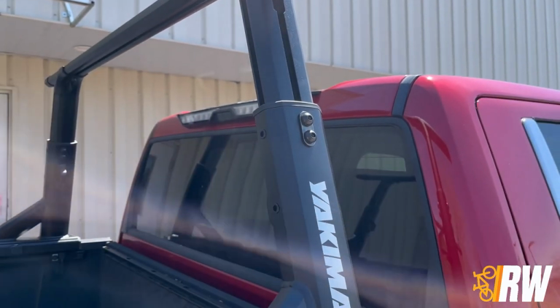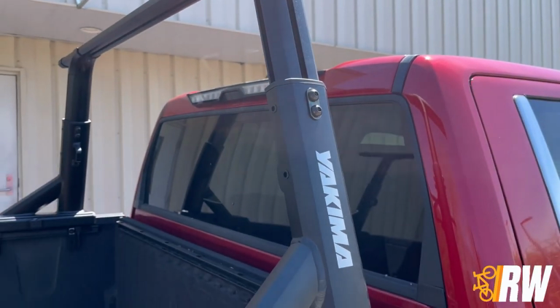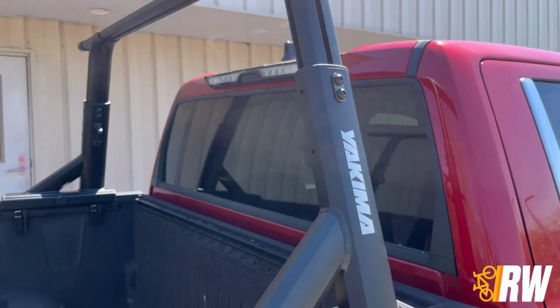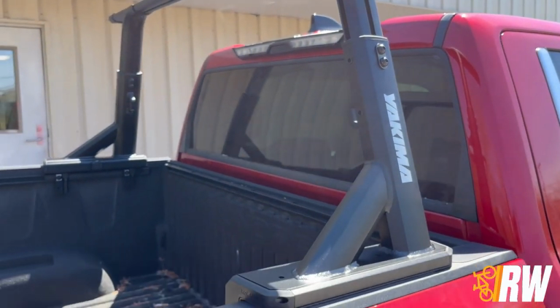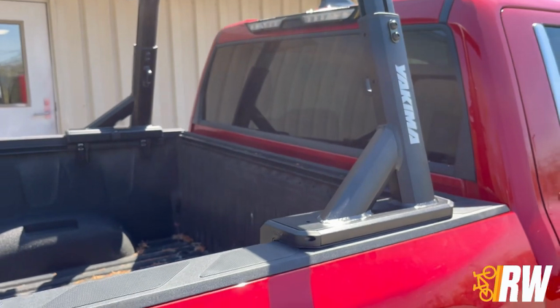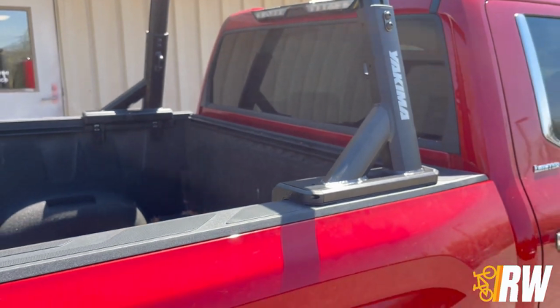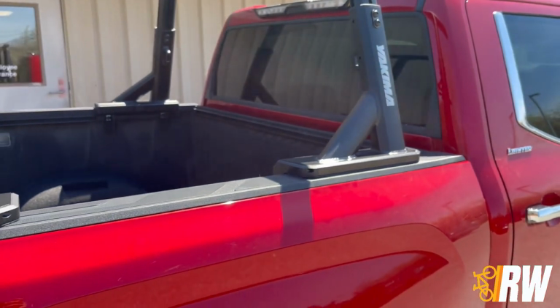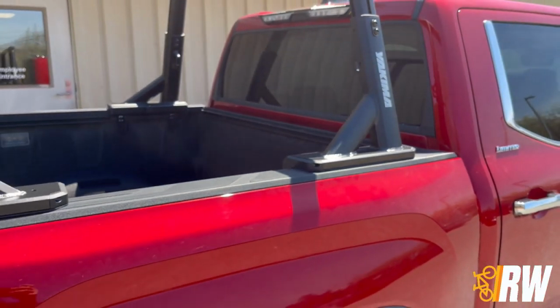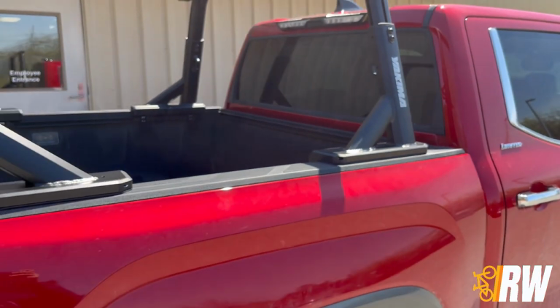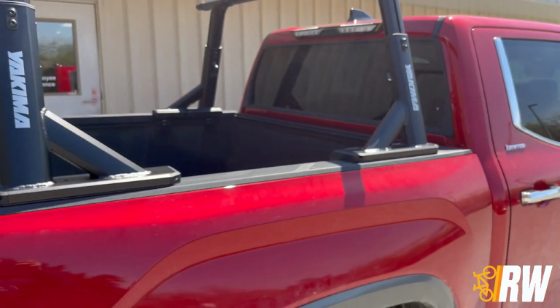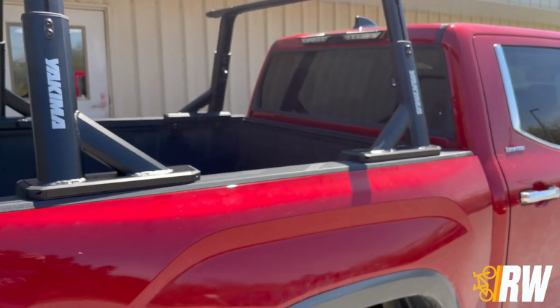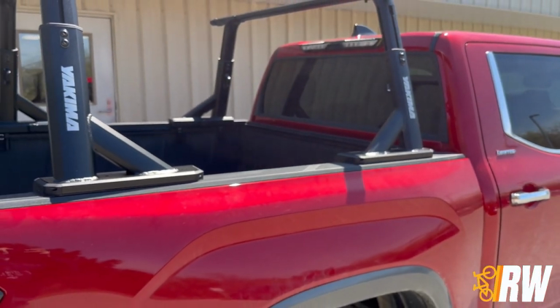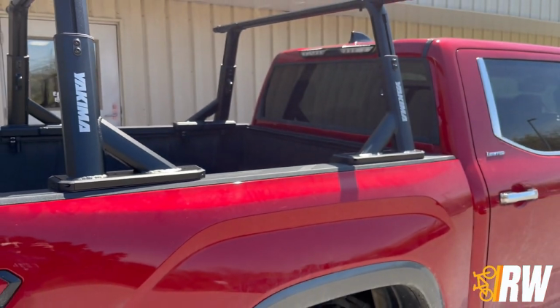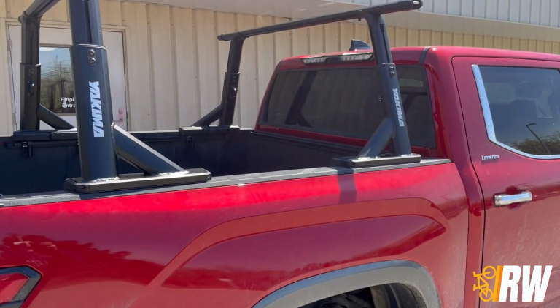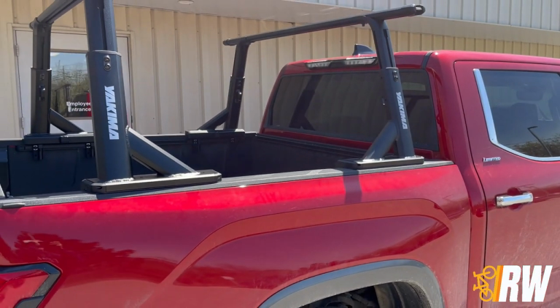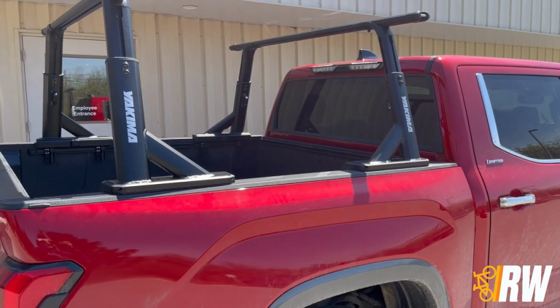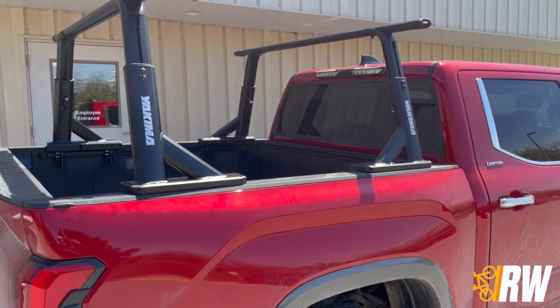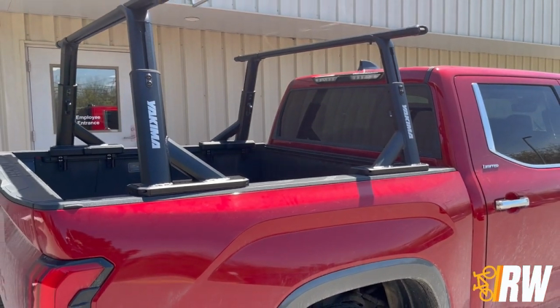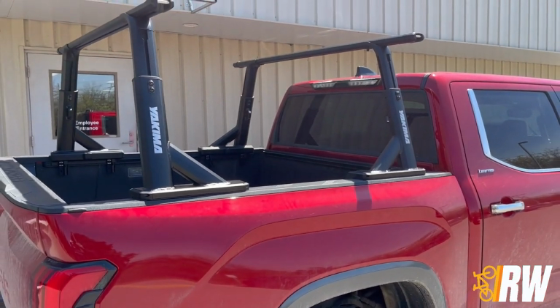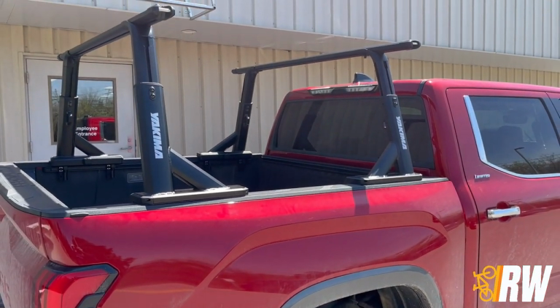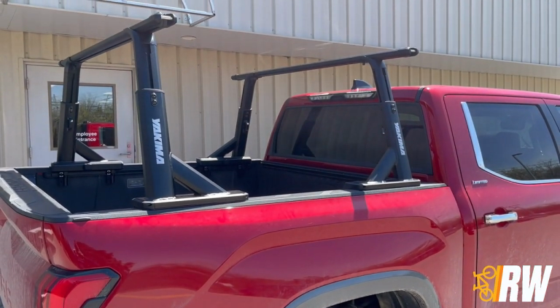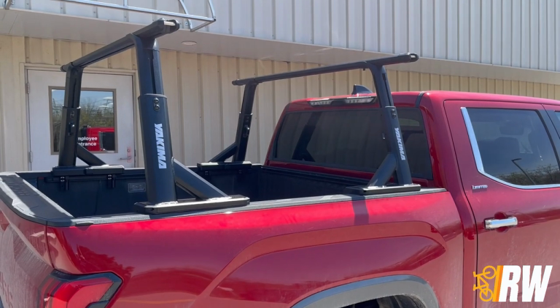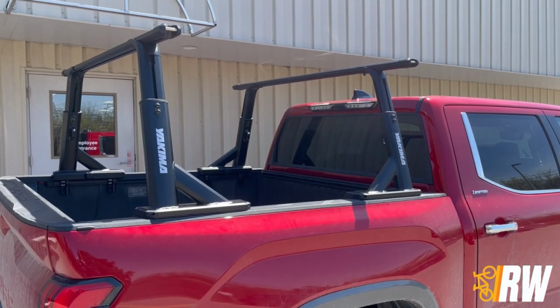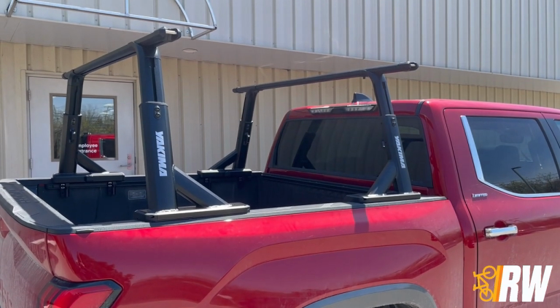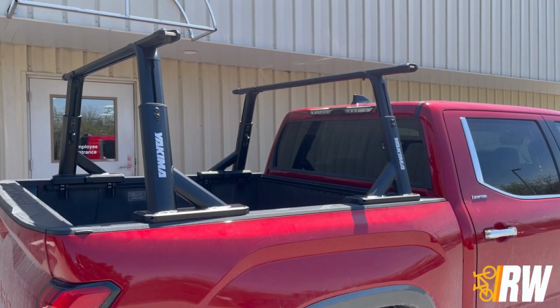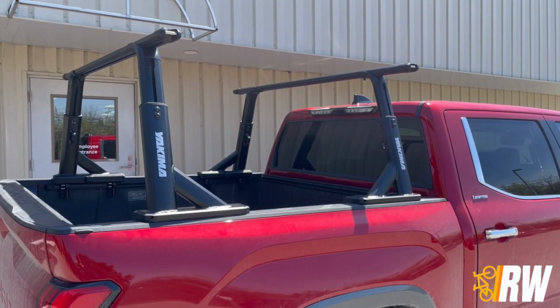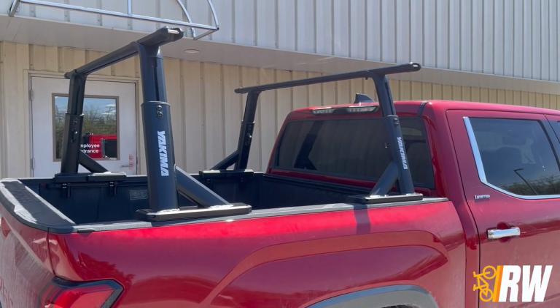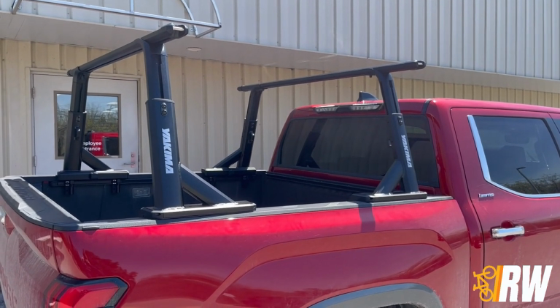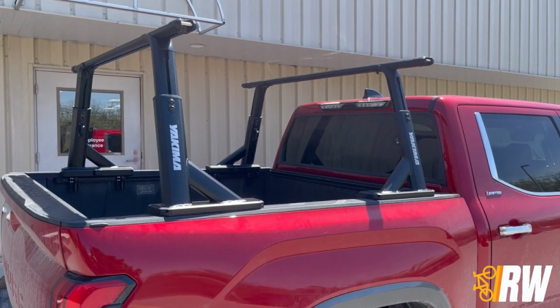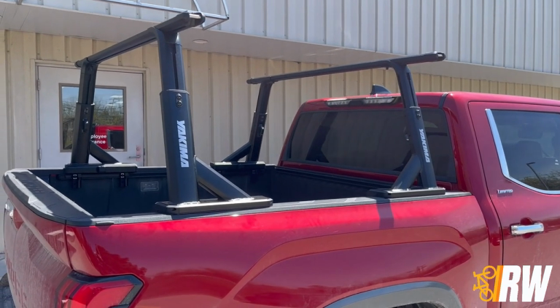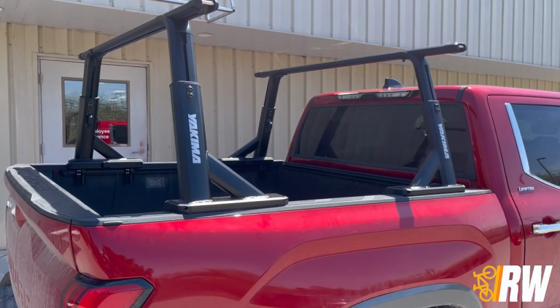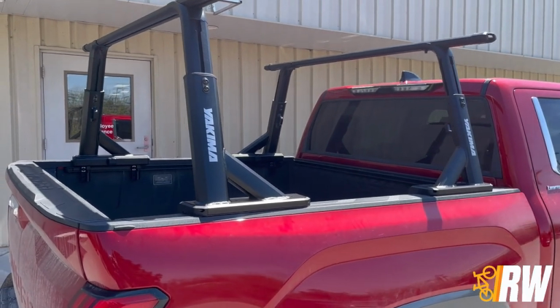The Overhaul HD is rated for a load capacity of 500 pounds on-road and 300 pounds off-road, giving you the ability to really load this truck rack up no matter what the adventure.